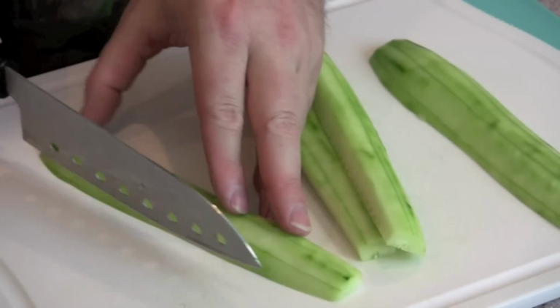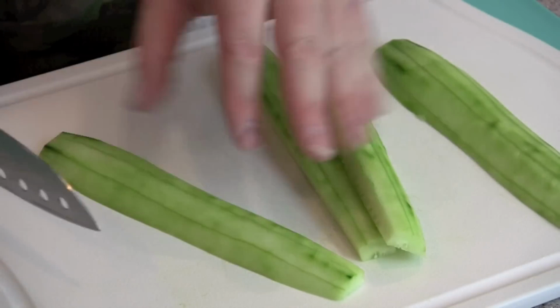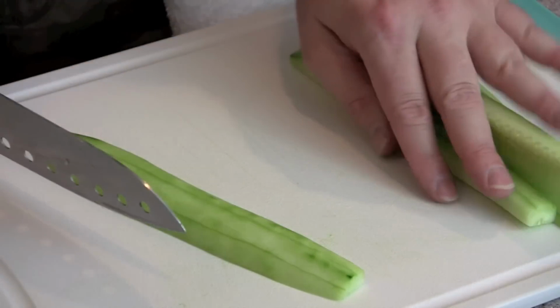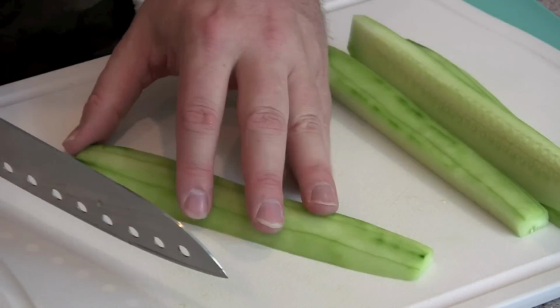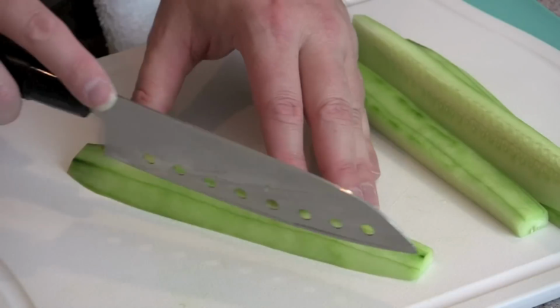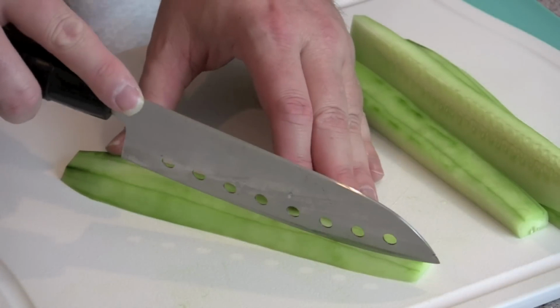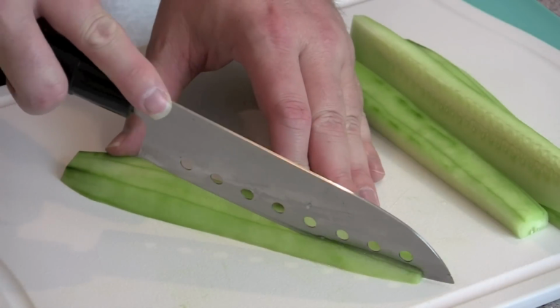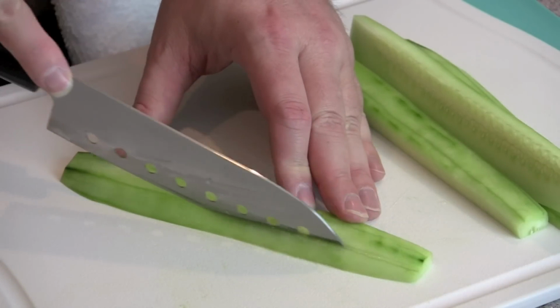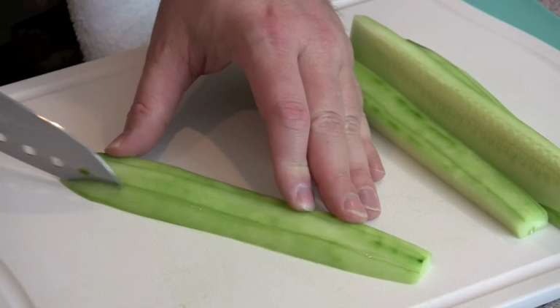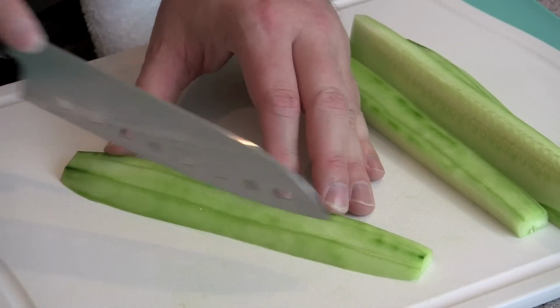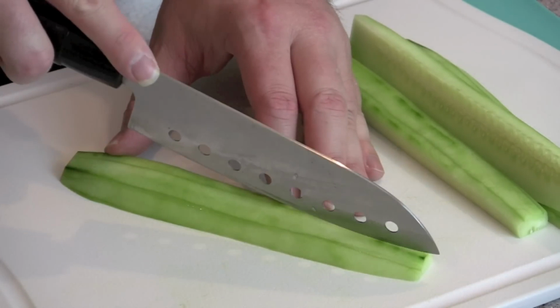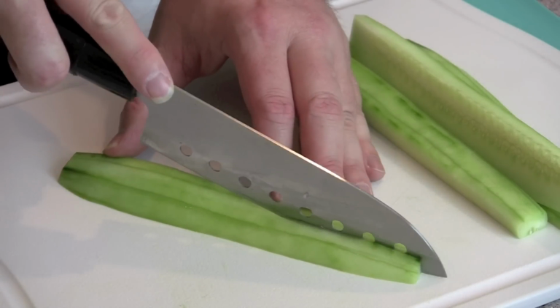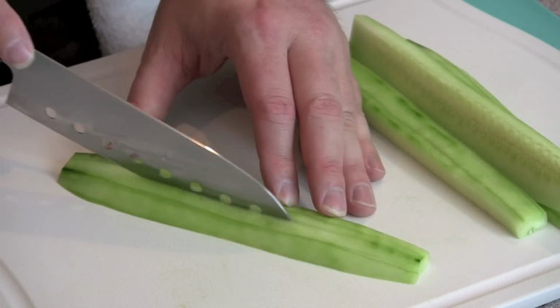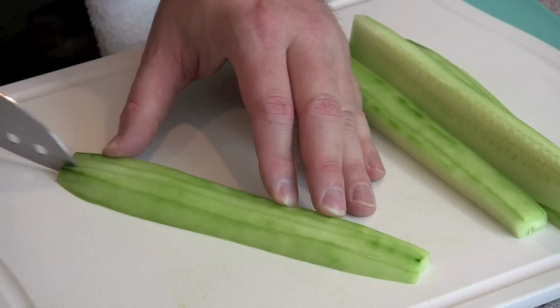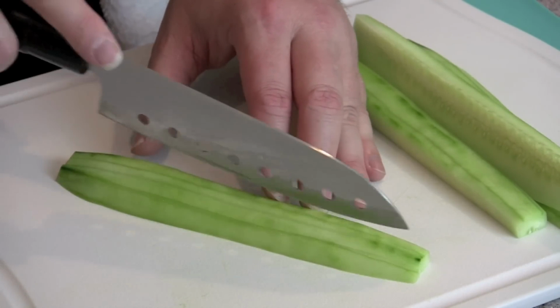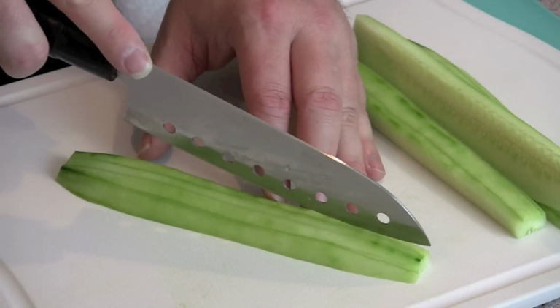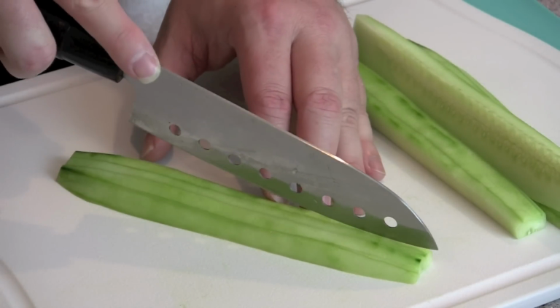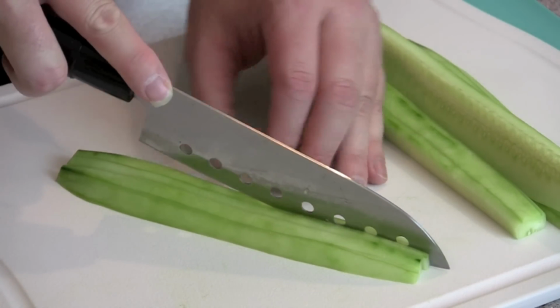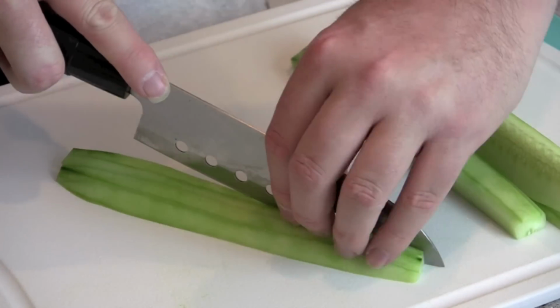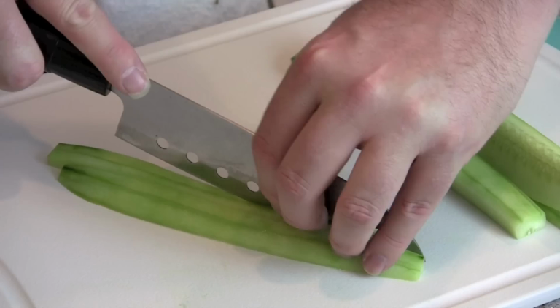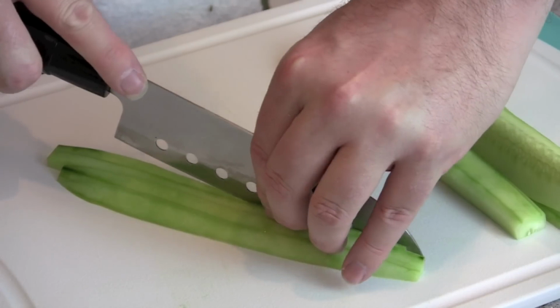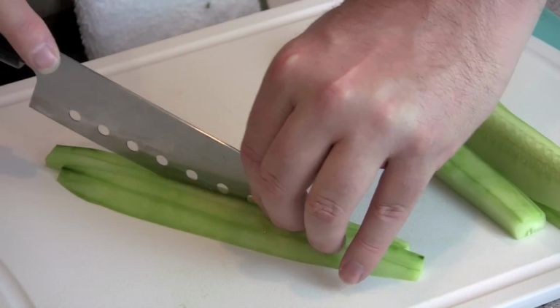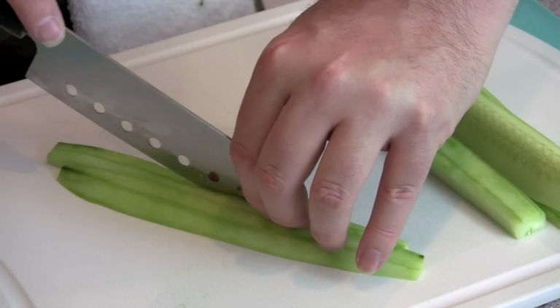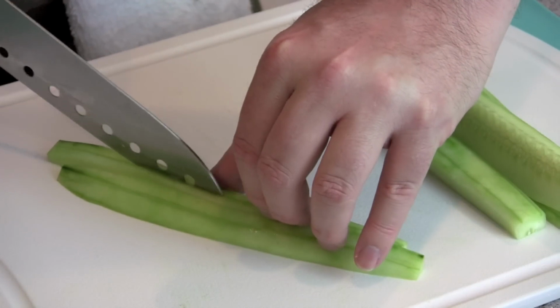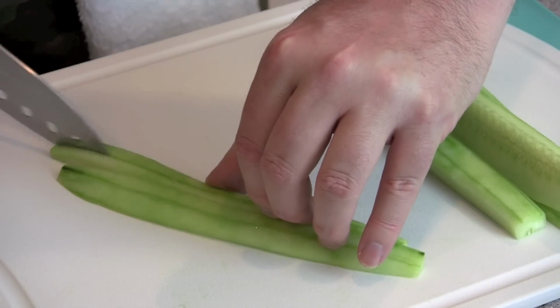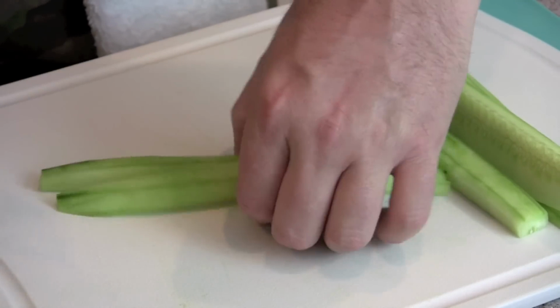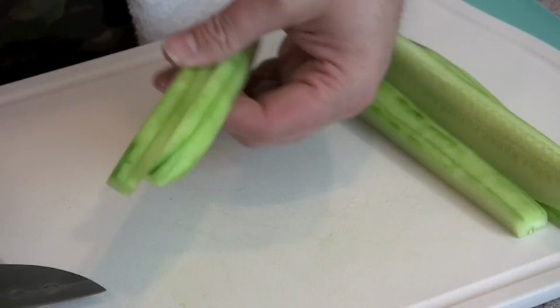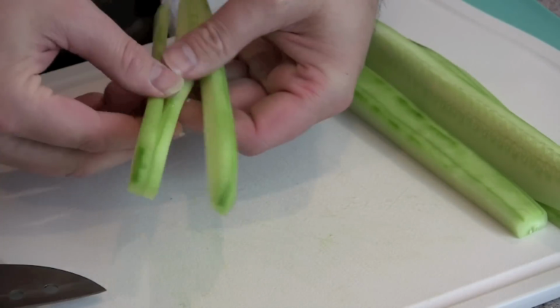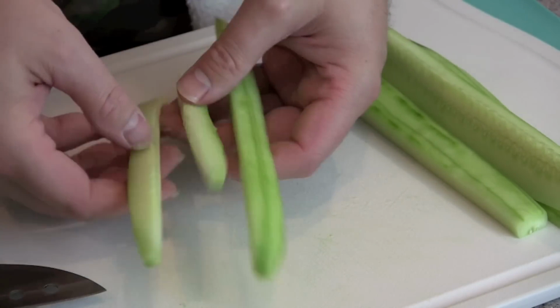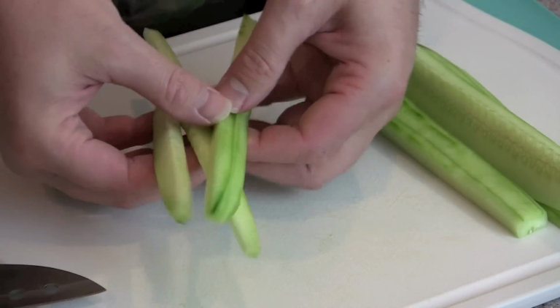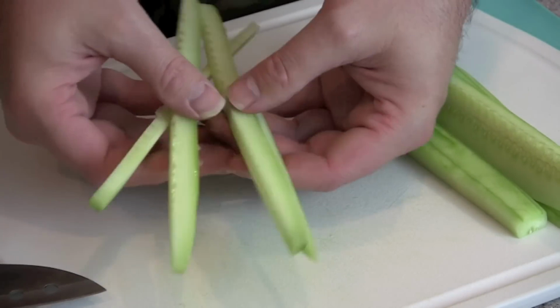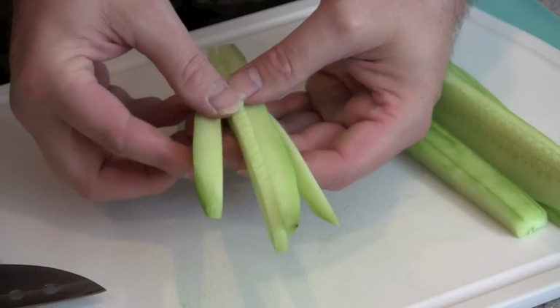I like thicker strips of cucumbers inside my rolls. You can slice these up a little bit more if you like — it's really up to your preference. These are a little bit too thick, so I will cut these one more time.